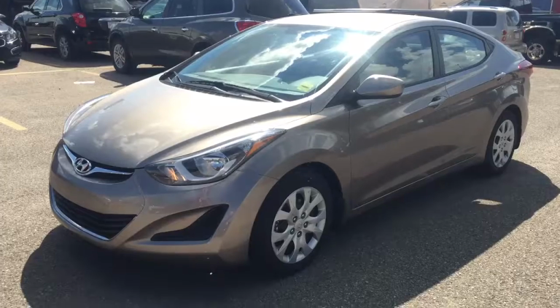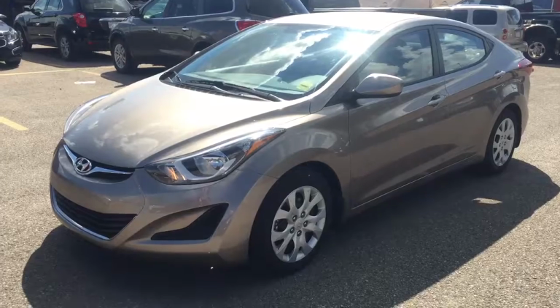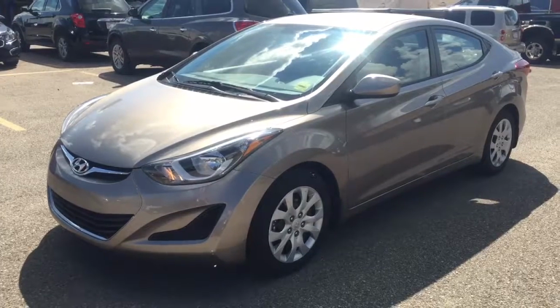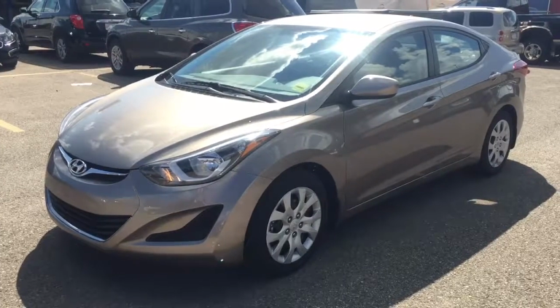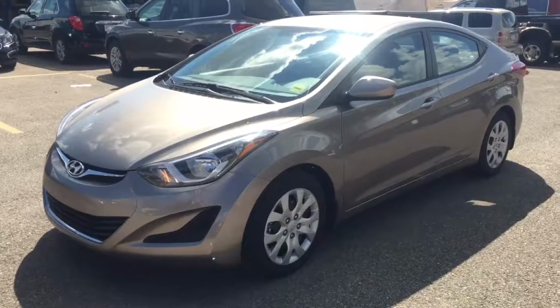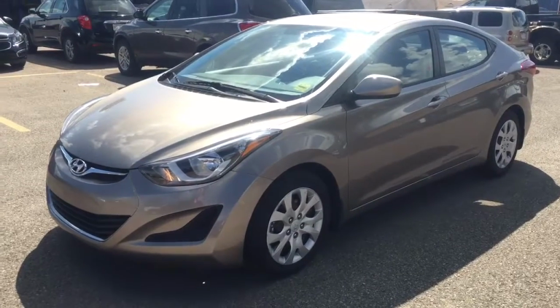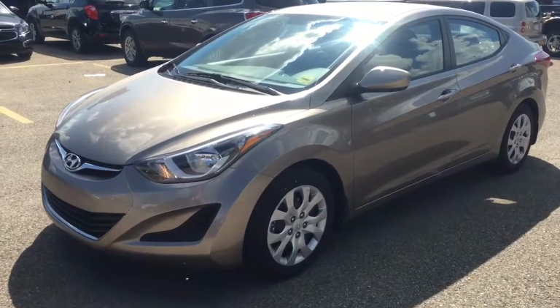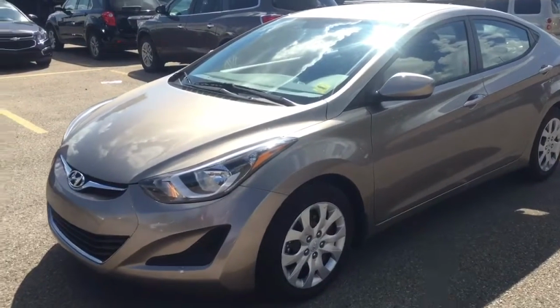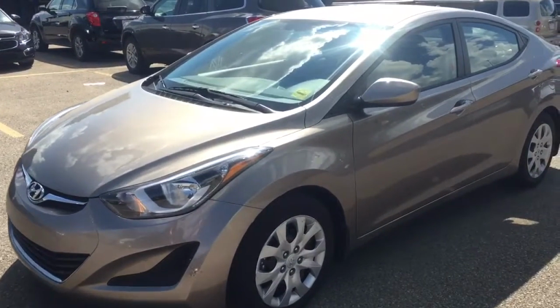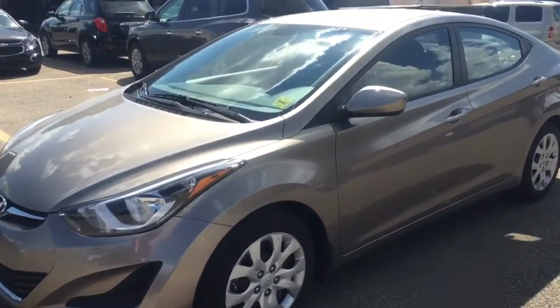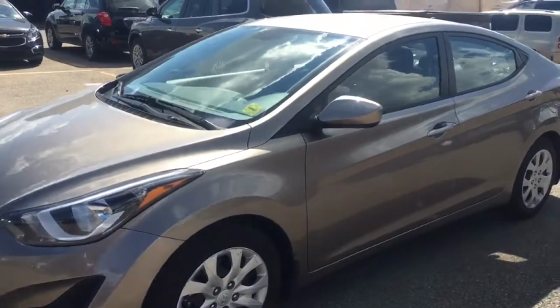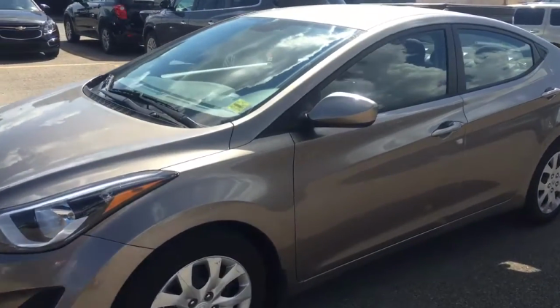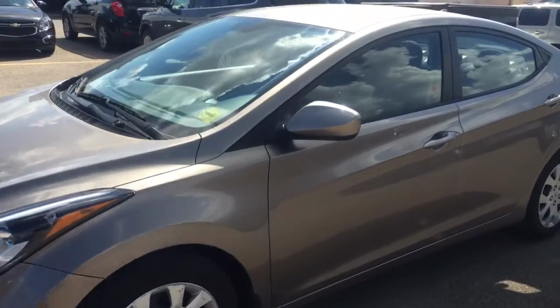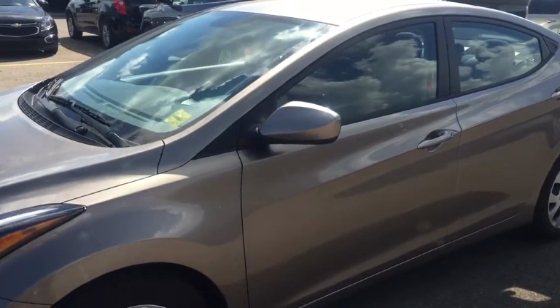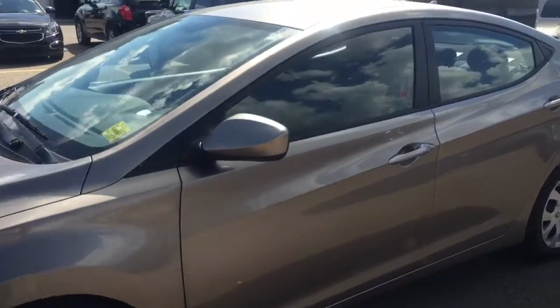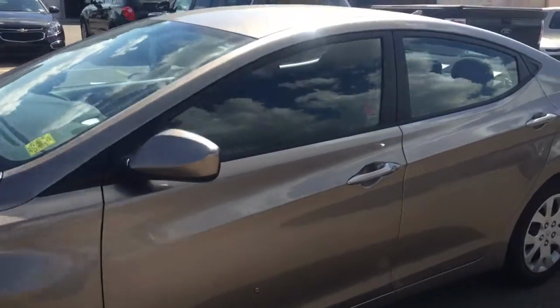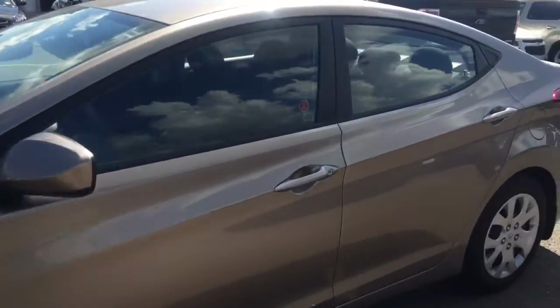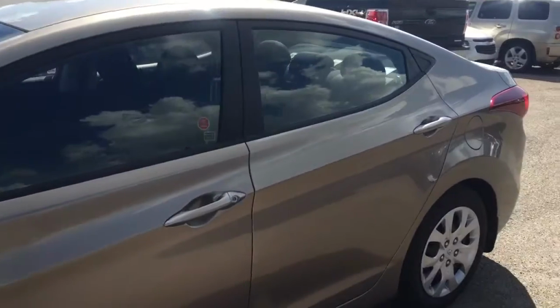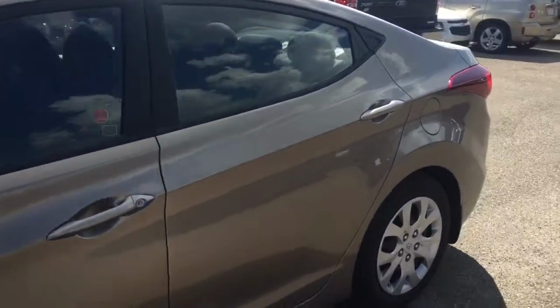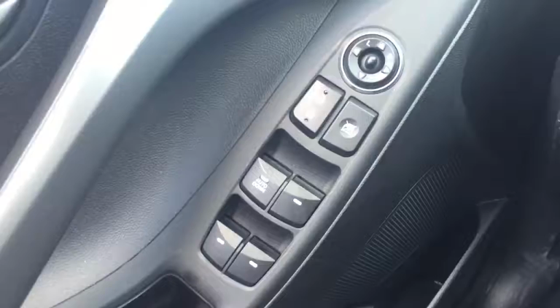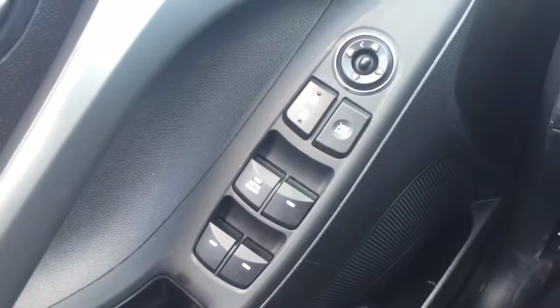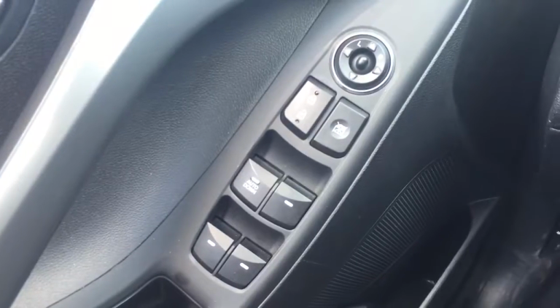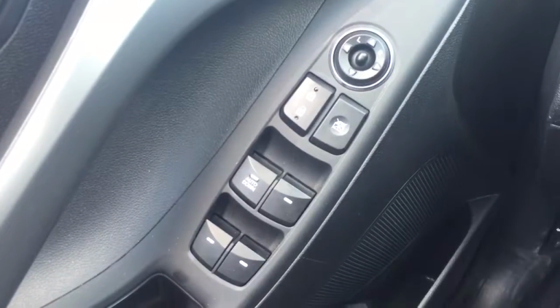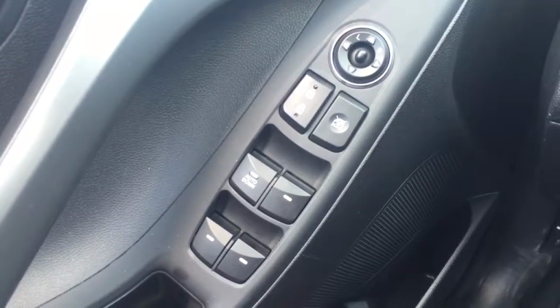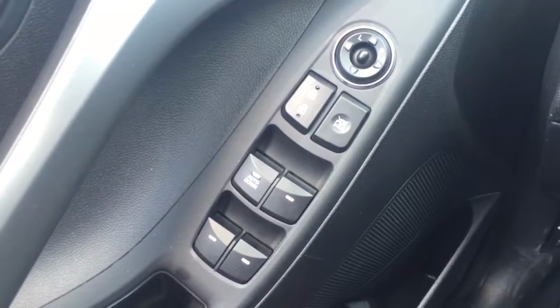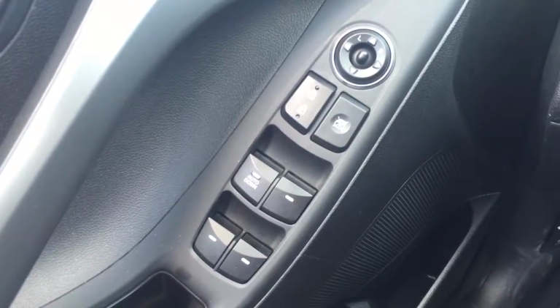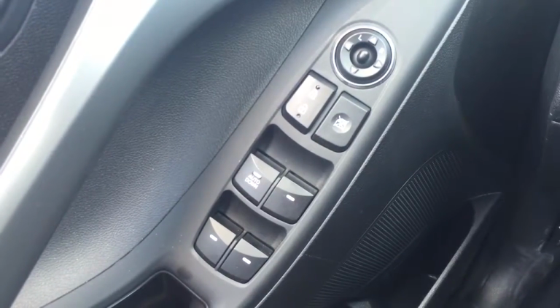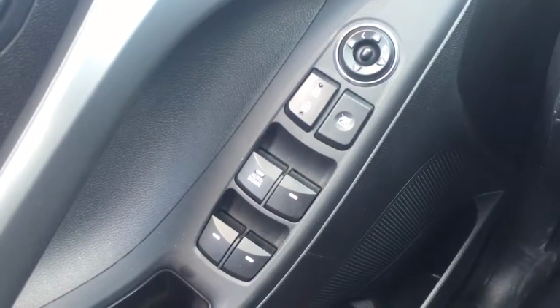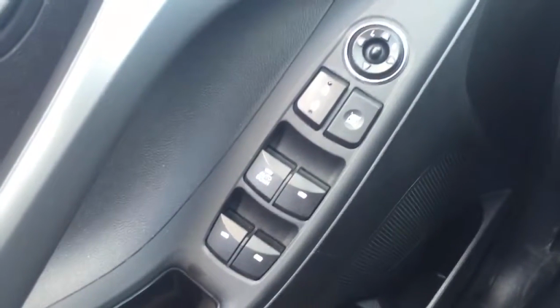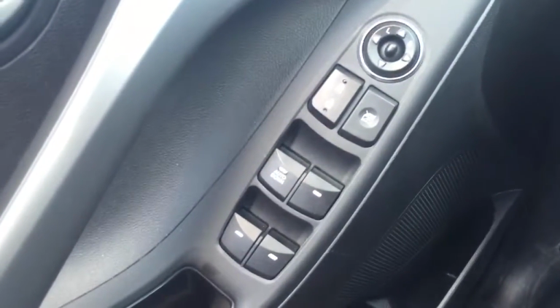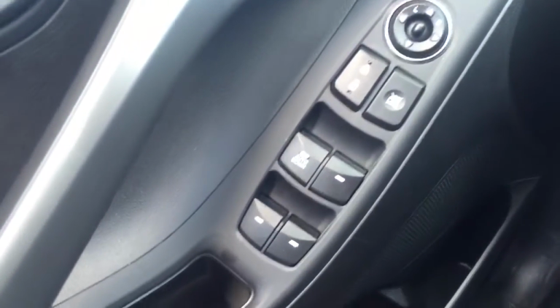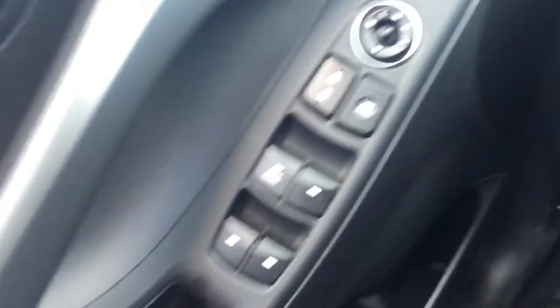Welcome to Davis Chevrolet. This is a pre-owned 2015 Hyundai Elantra in the color gold. Some features include power mirrors, power locks, and power windows.